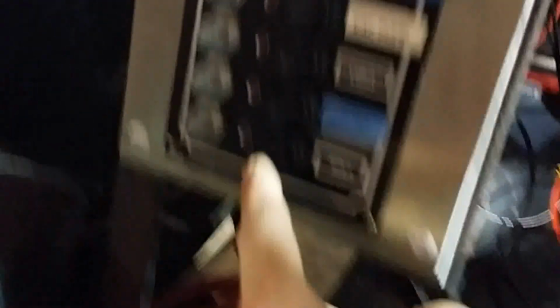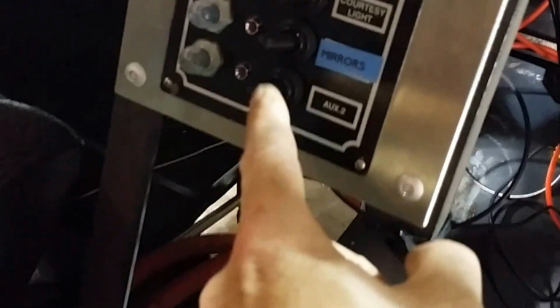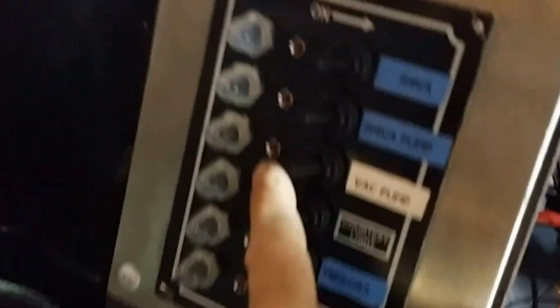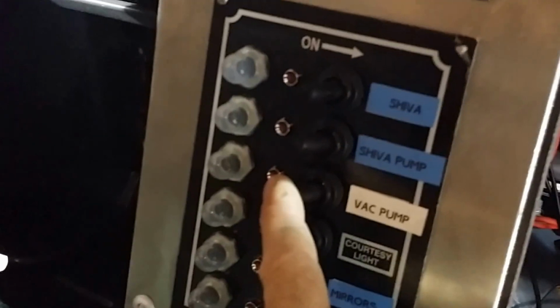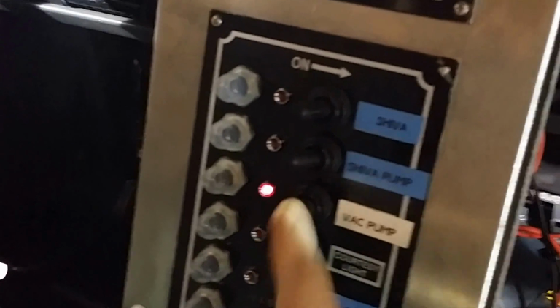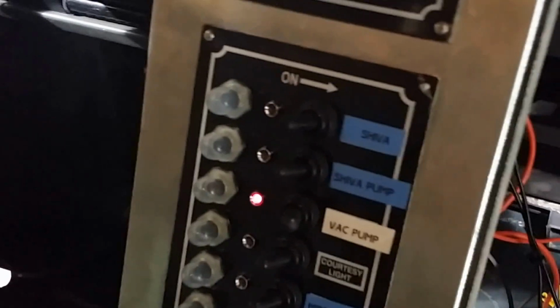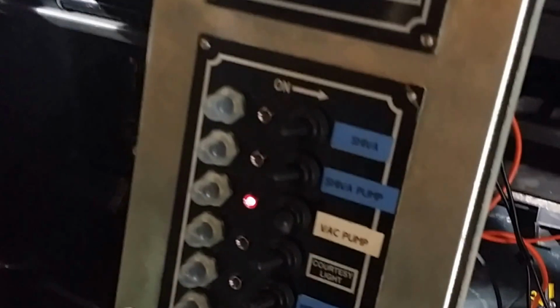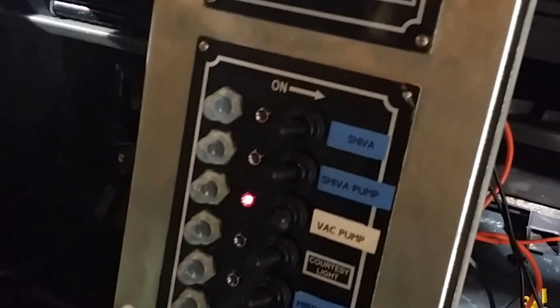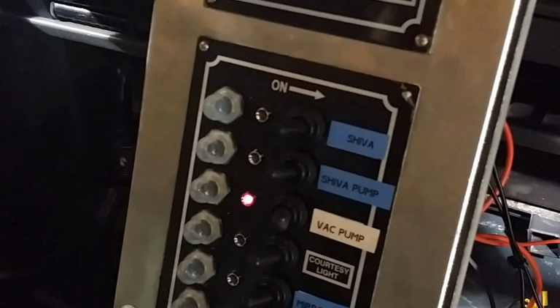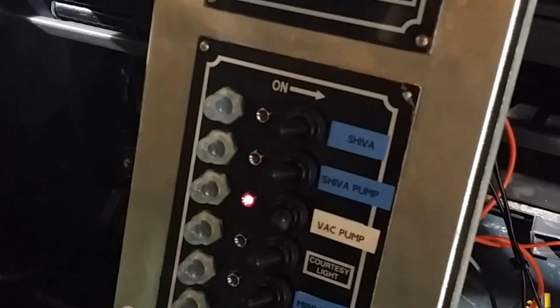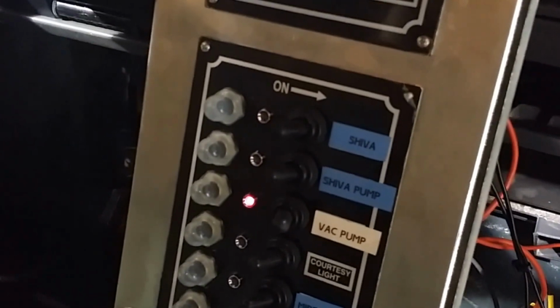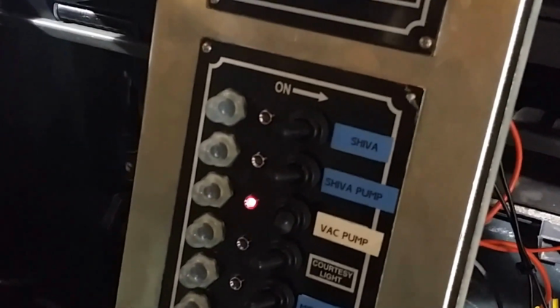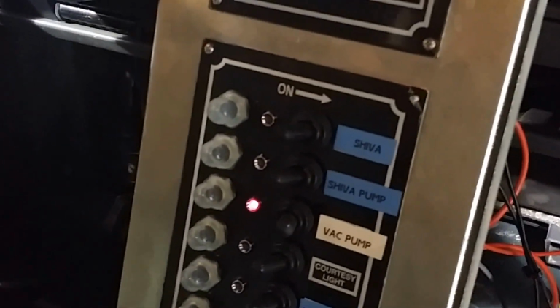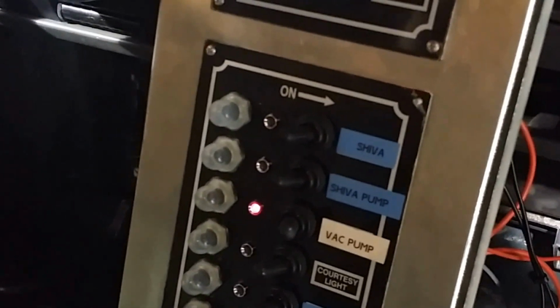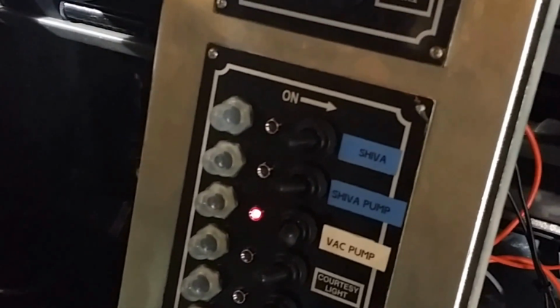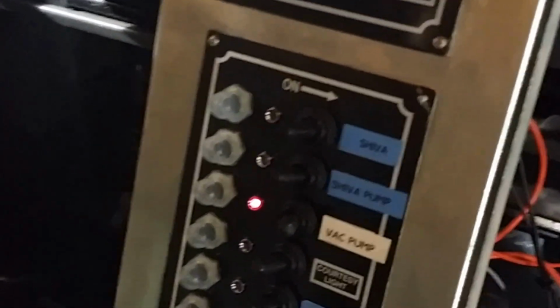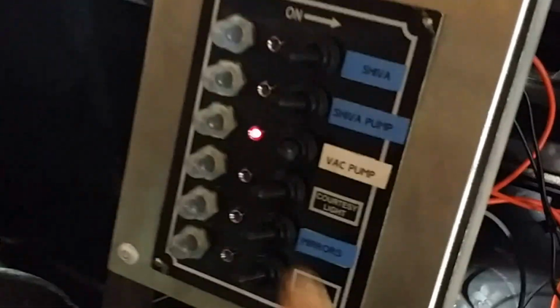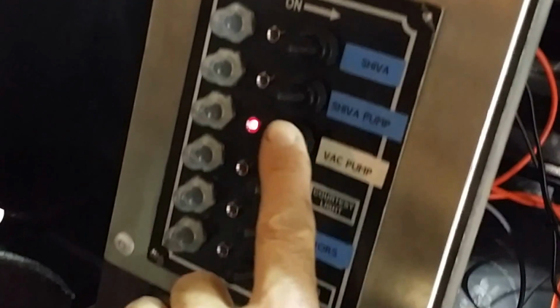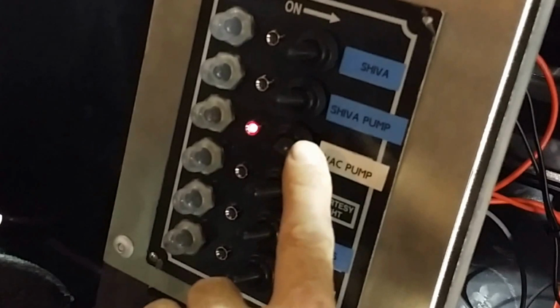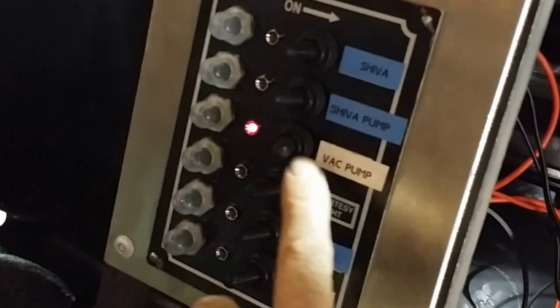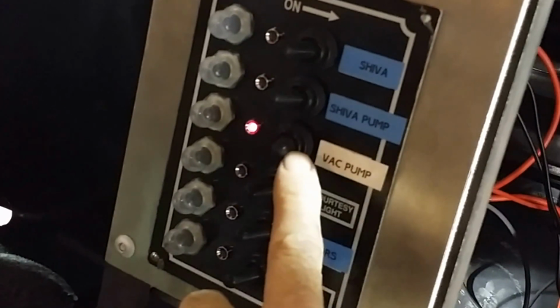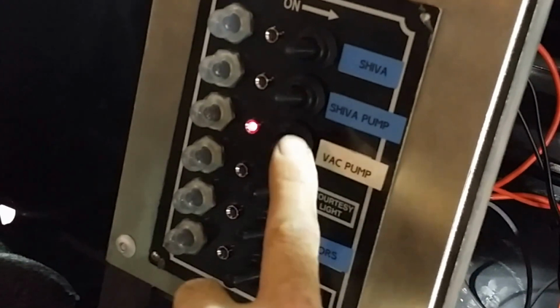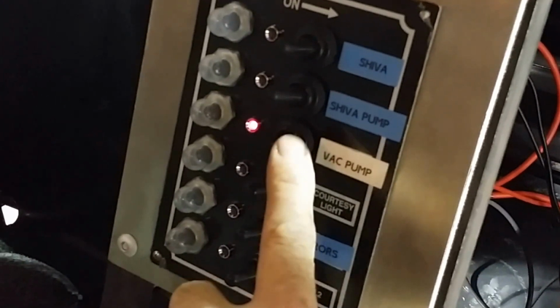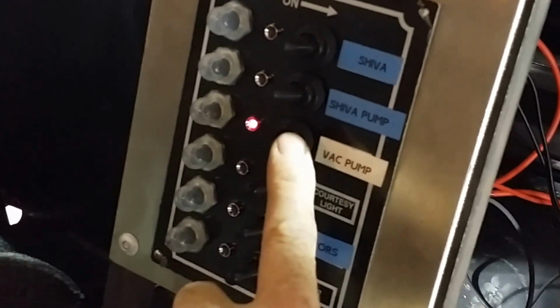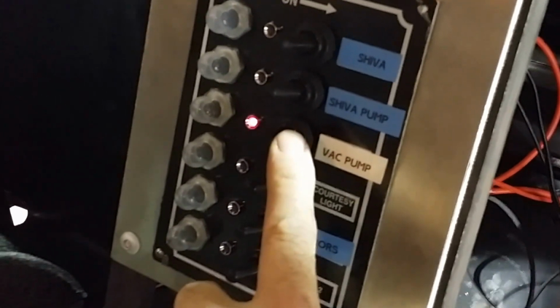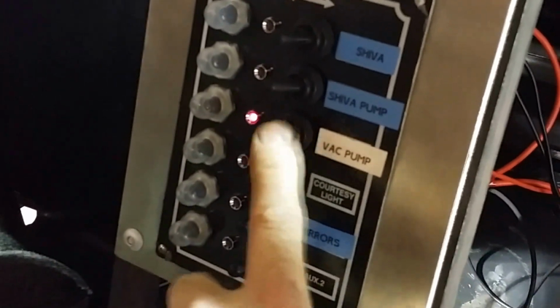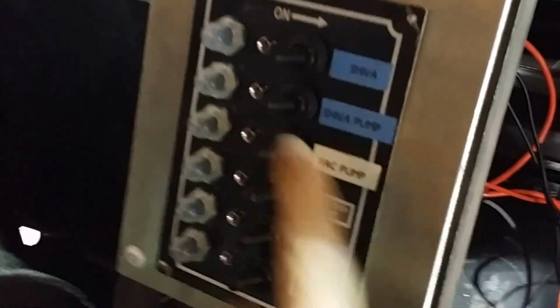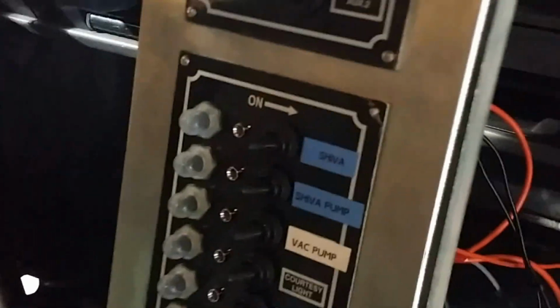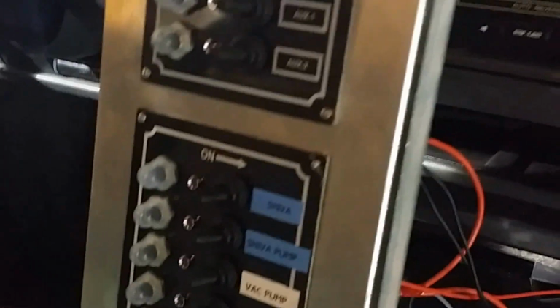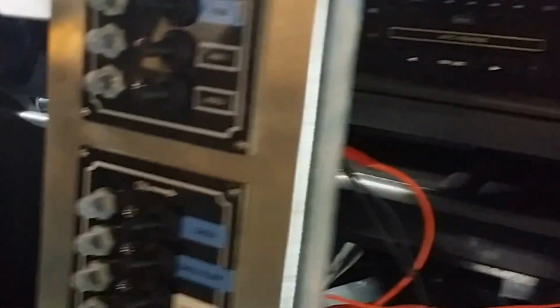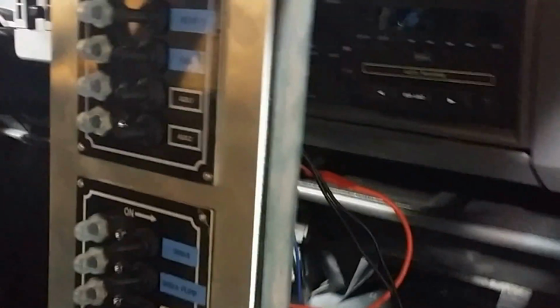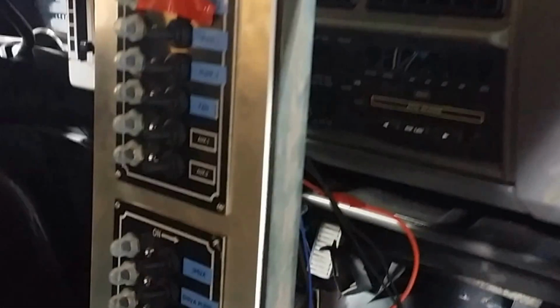I'll show the vacuum pump here. I don't have it hooked up to a switch right now — it just runs when I go. It's a little noisy; I need to put it on isolation mounts to quiet it down a bit.